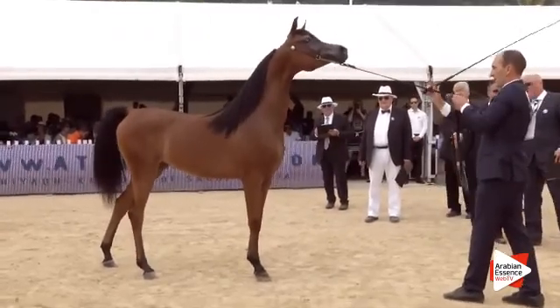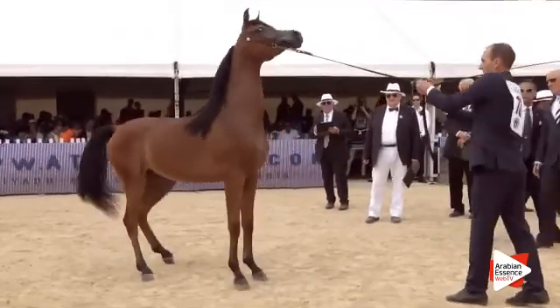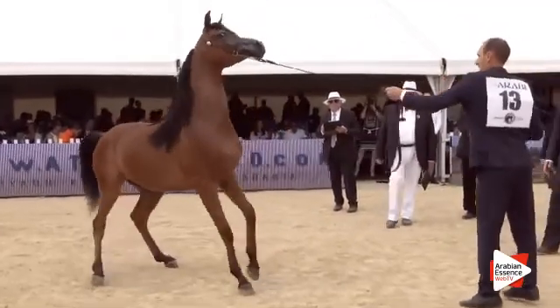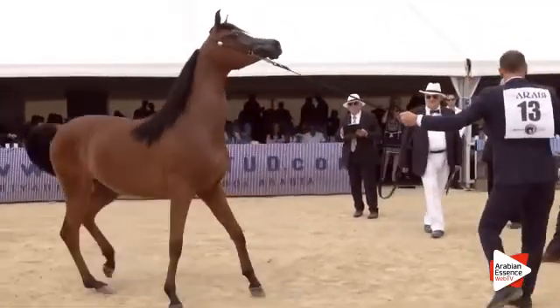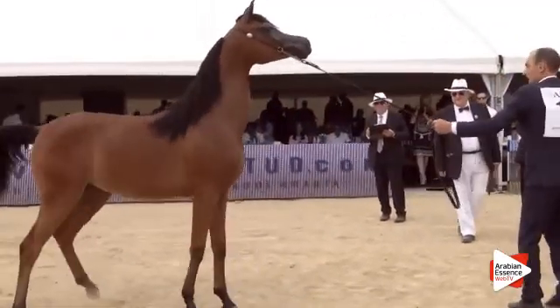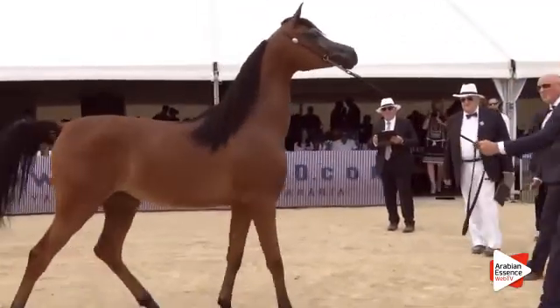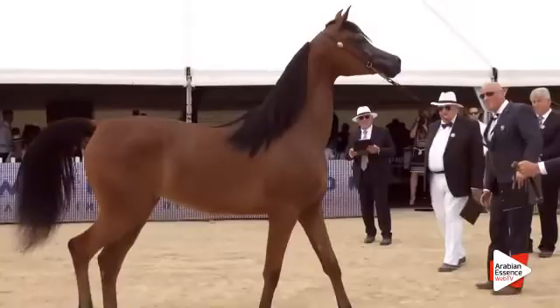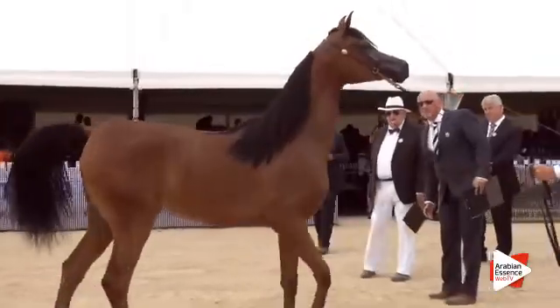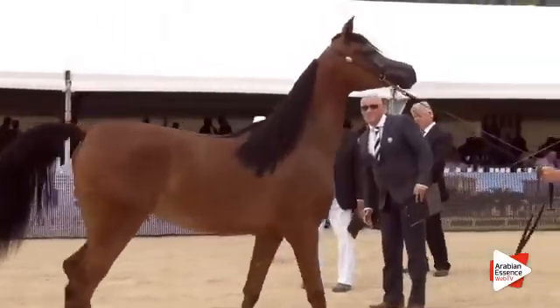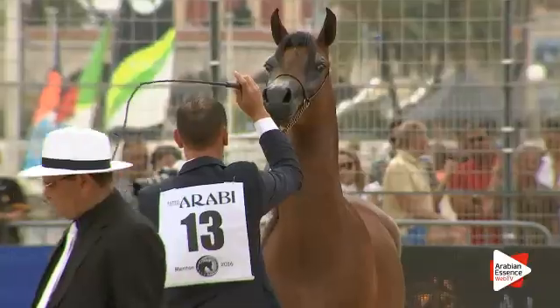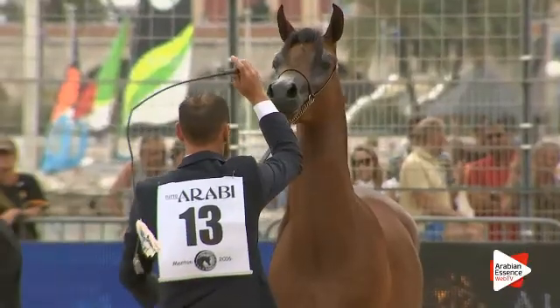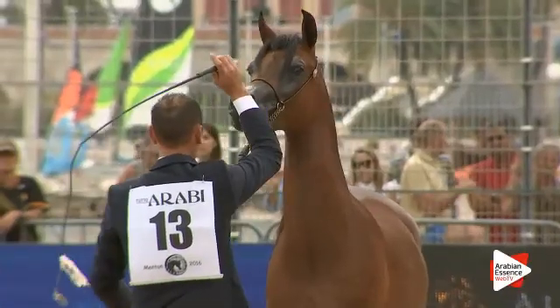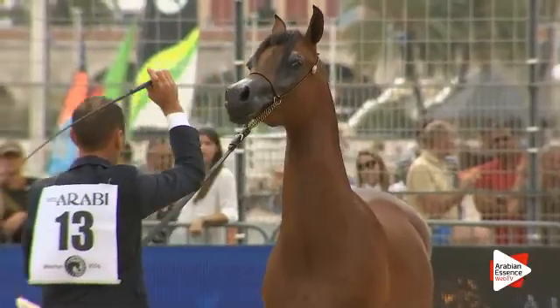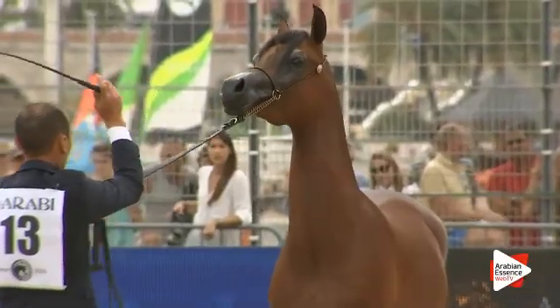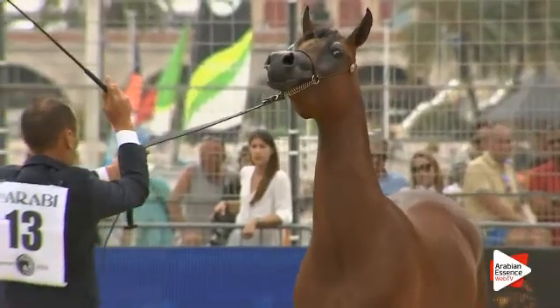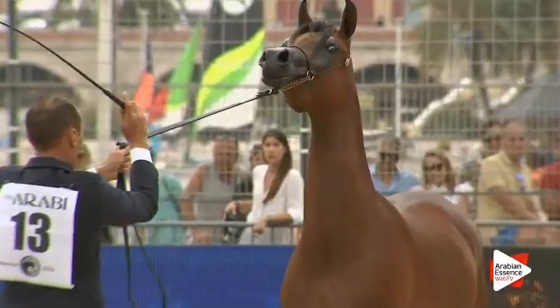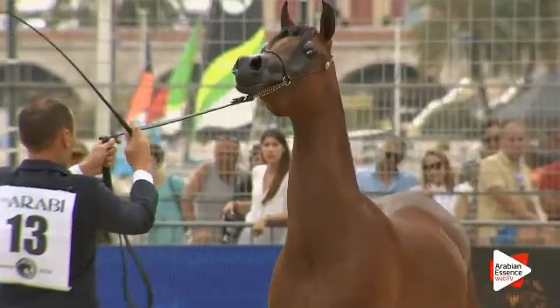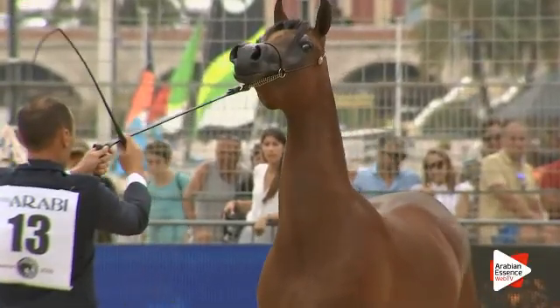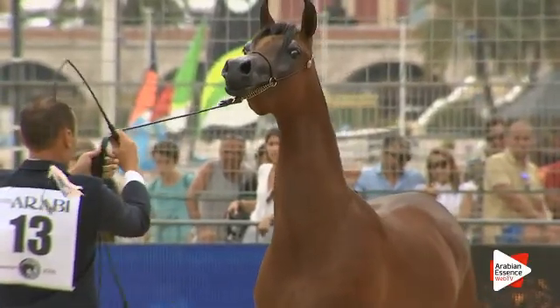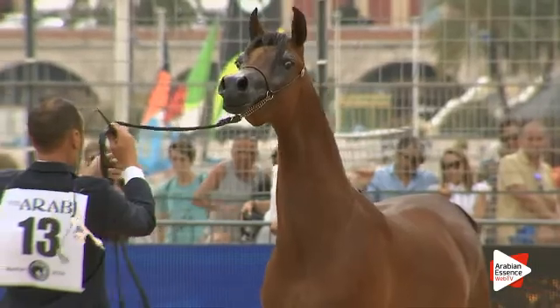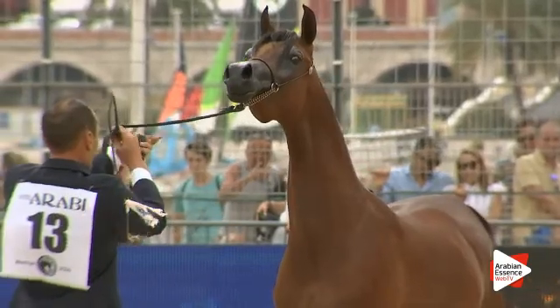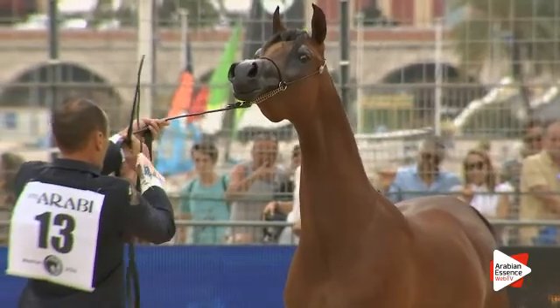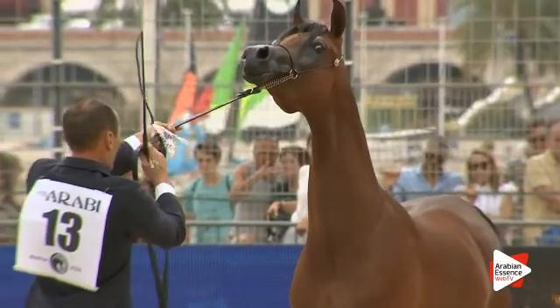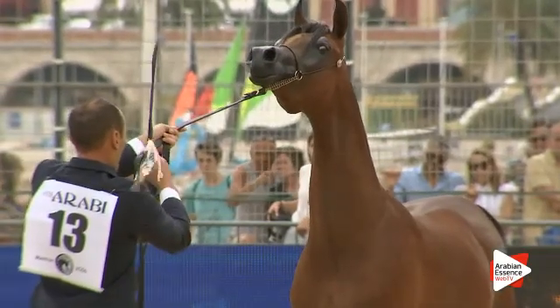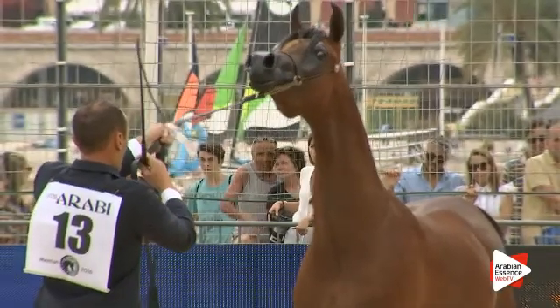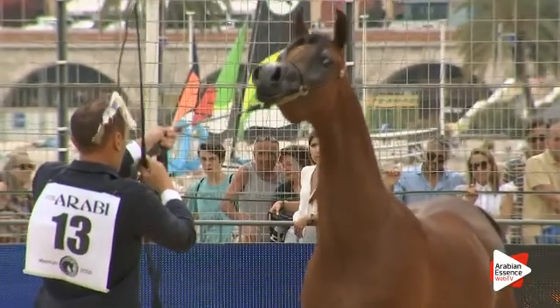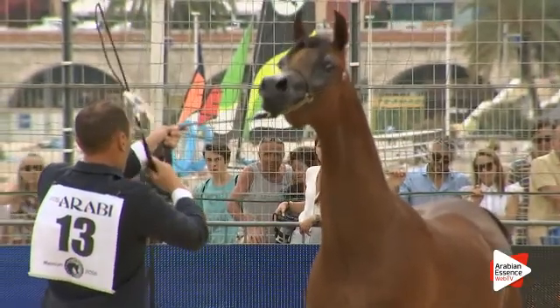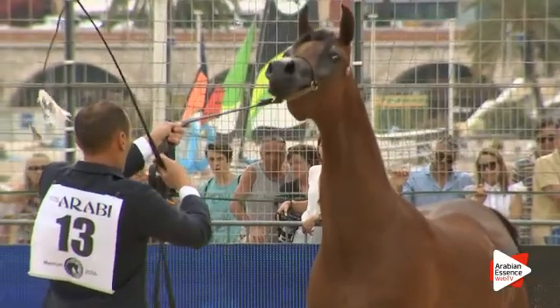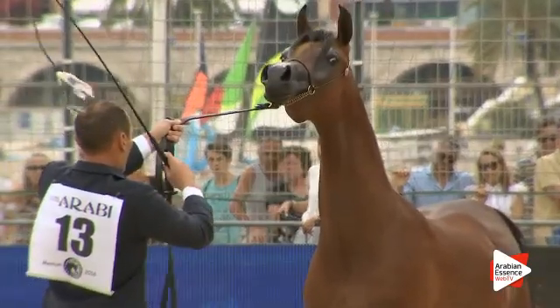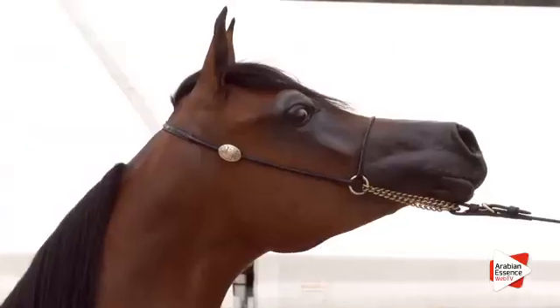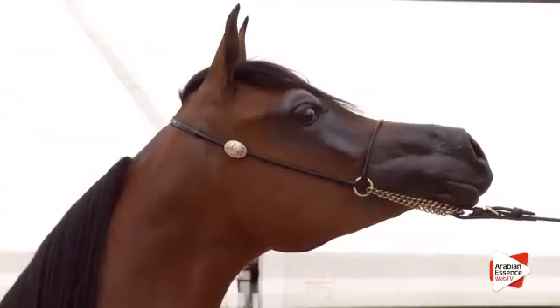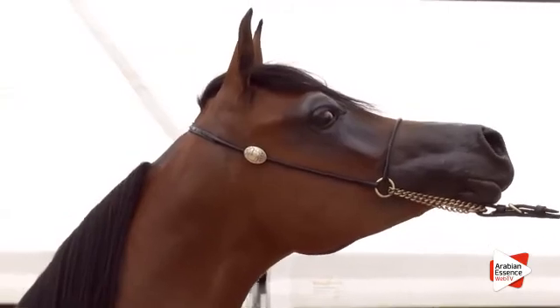For head and neck: 19.5, three times — 20 and 19.5. For body and topline: 18.5, 18, twice — 18.5 and 18.